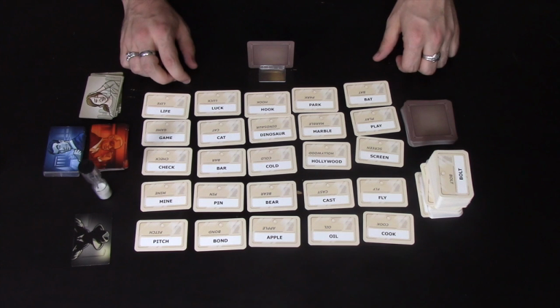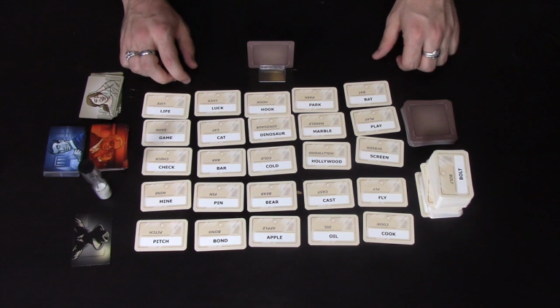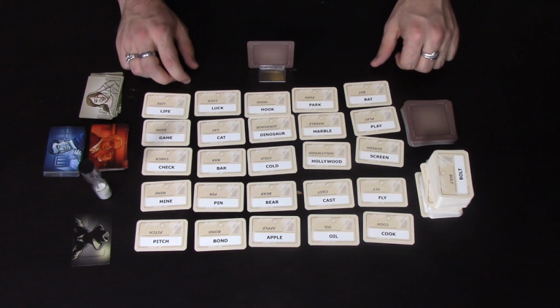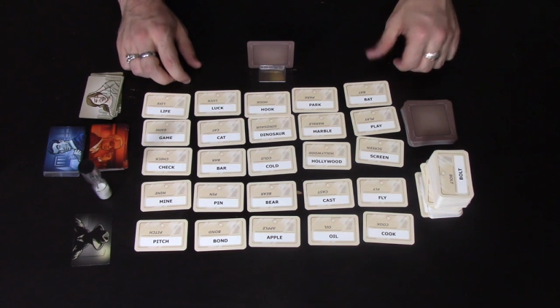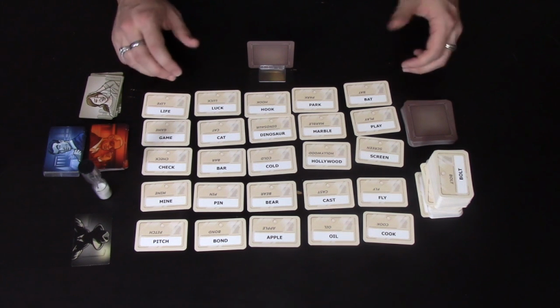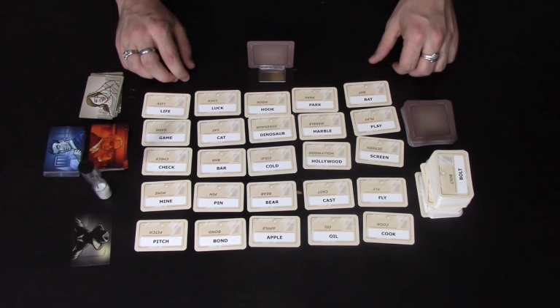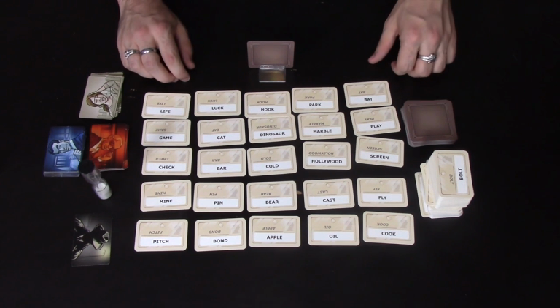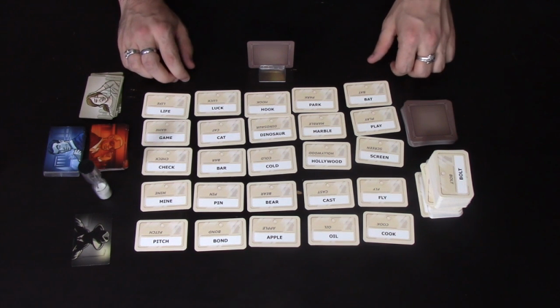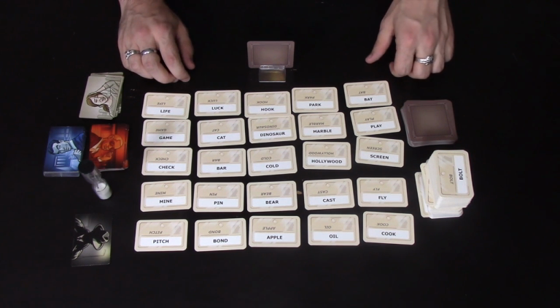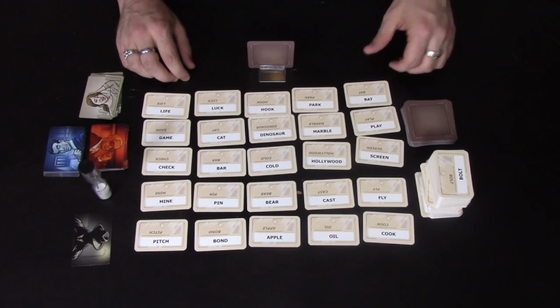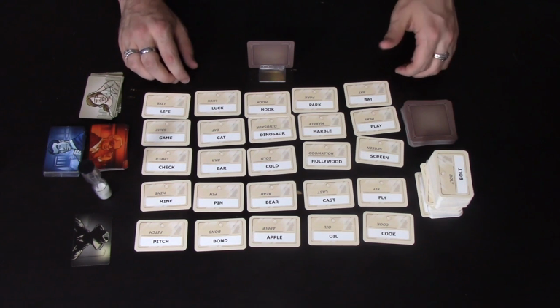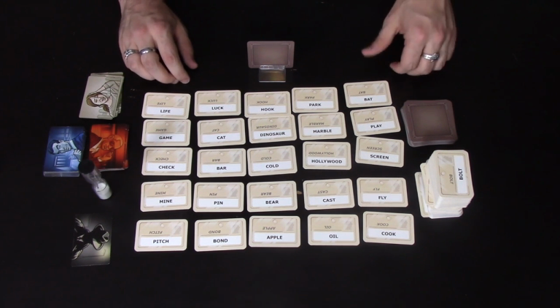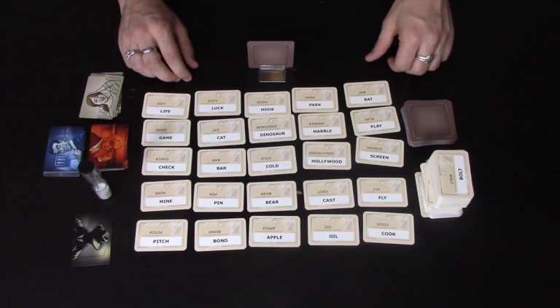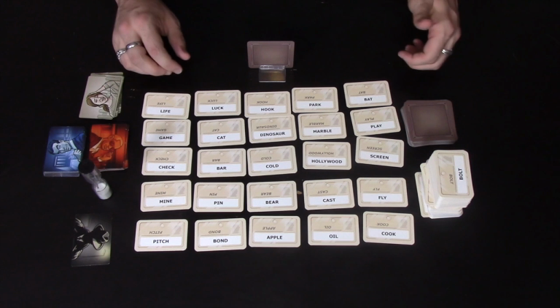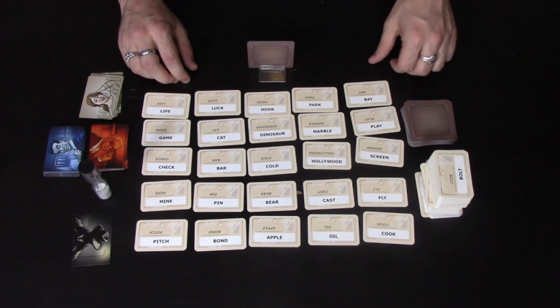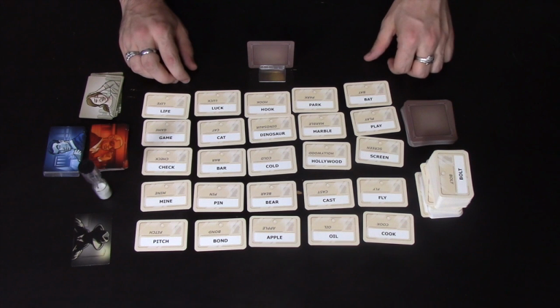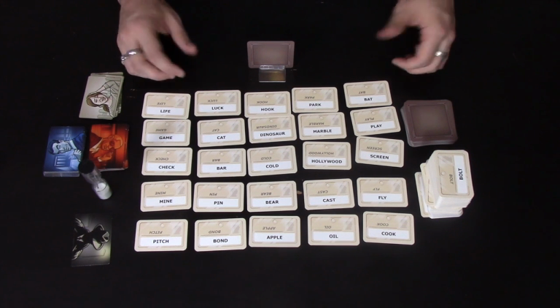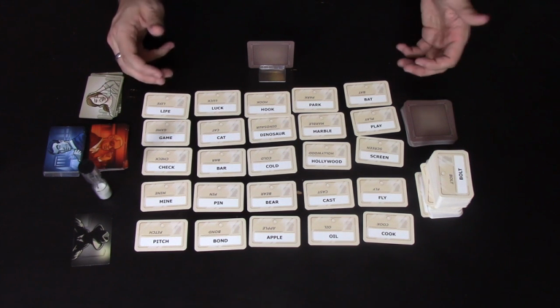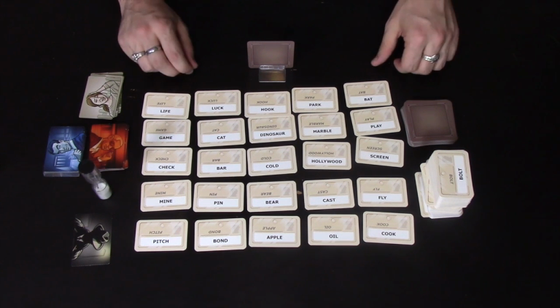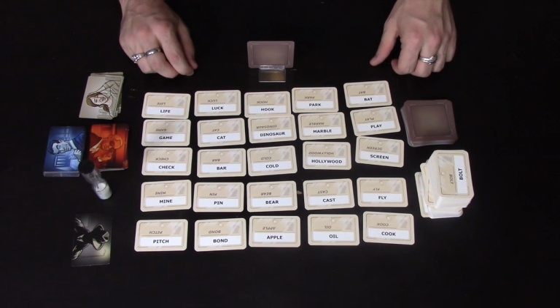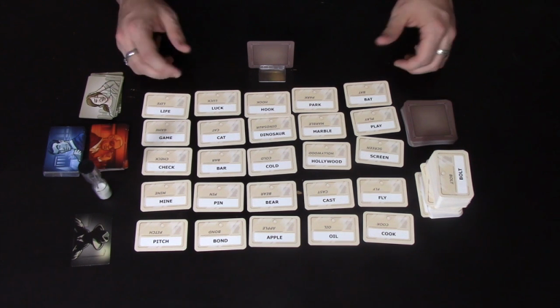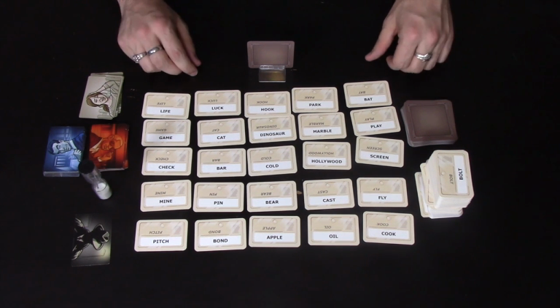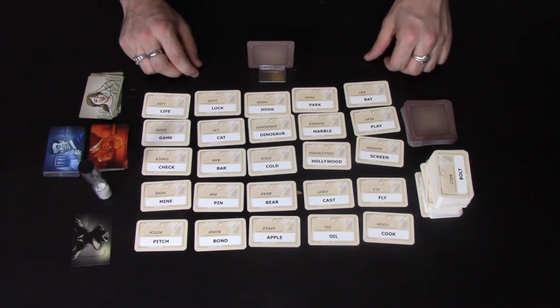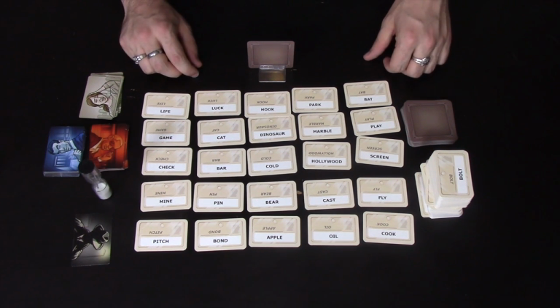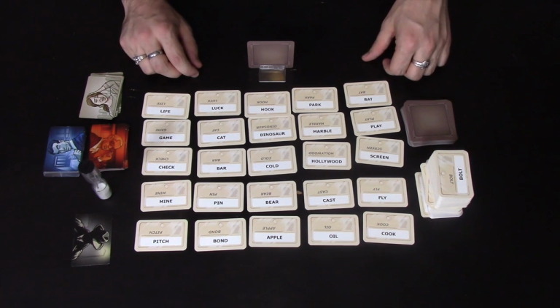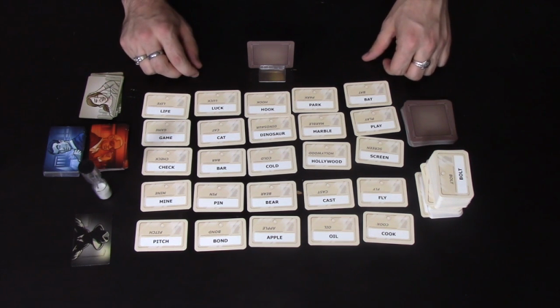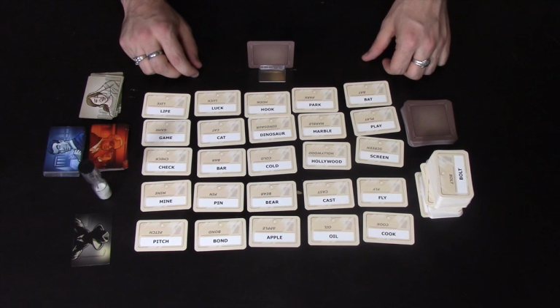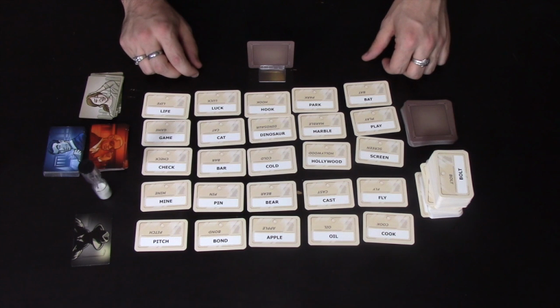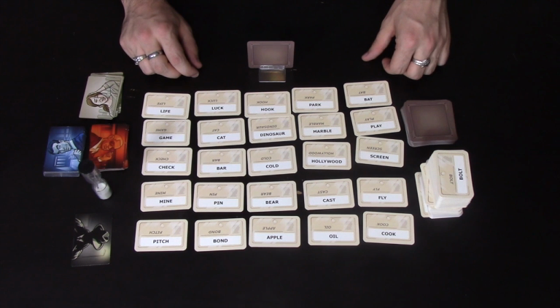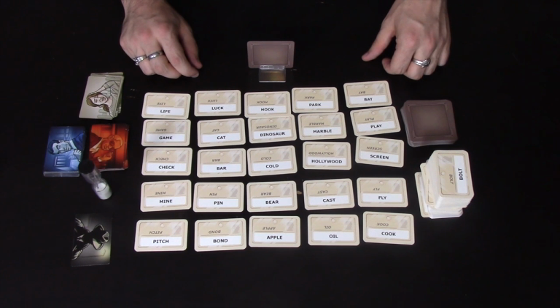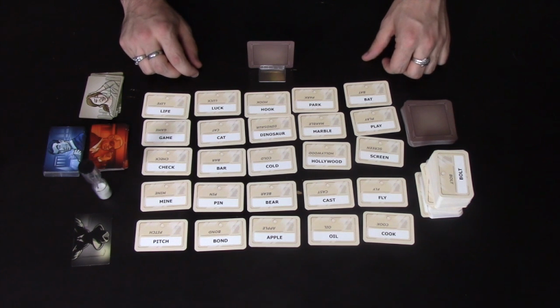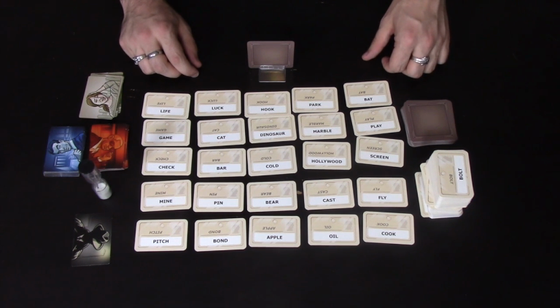Hi and welcome to Dice Club. I'm Steve and today I'm going to show you how to play a game called Codenames. It takes between two and more players — there's no real upper limit, although it depends on how many people you can fit around the table. It plays in about 15 to 20 minutes.